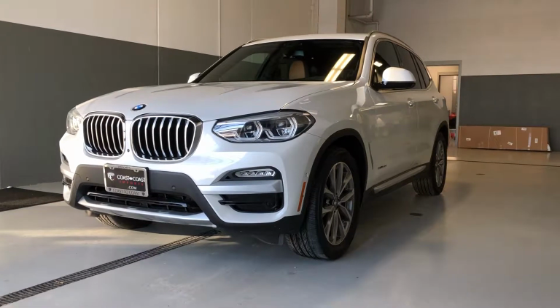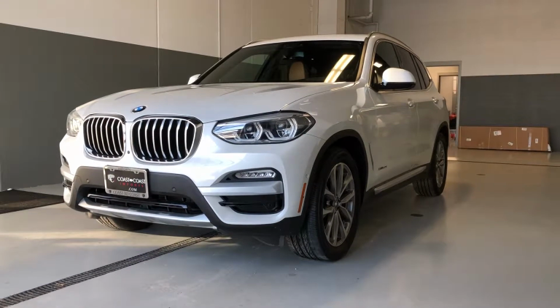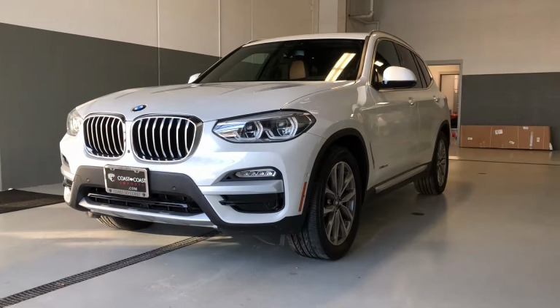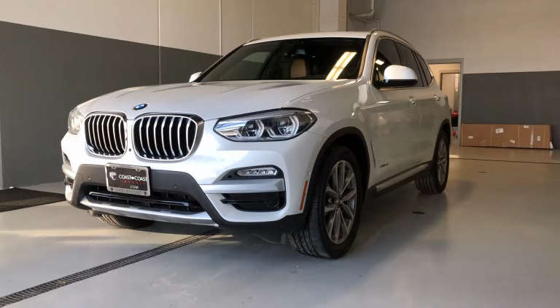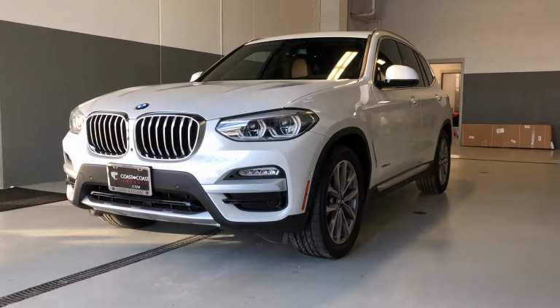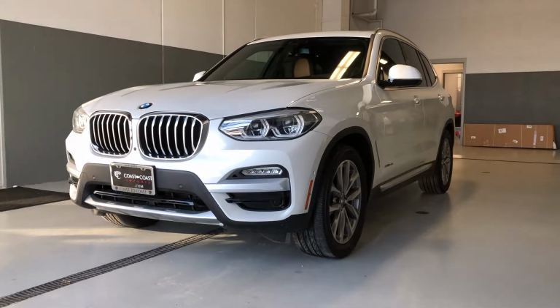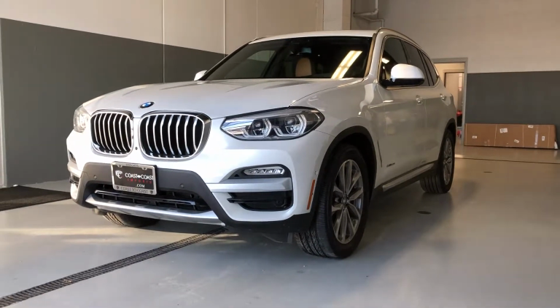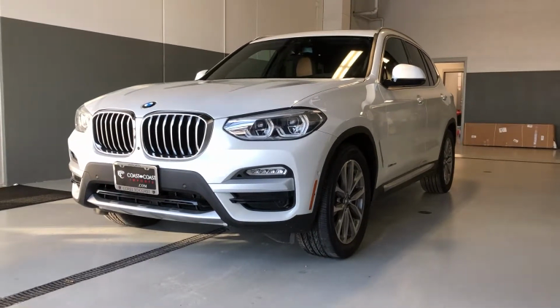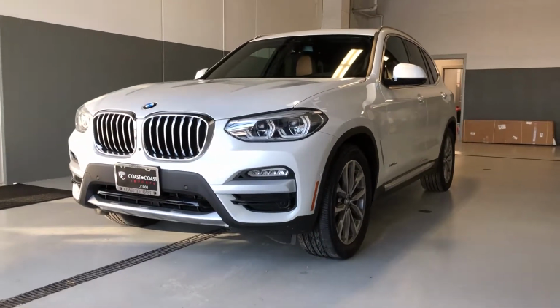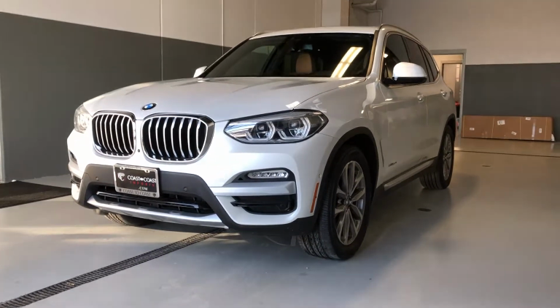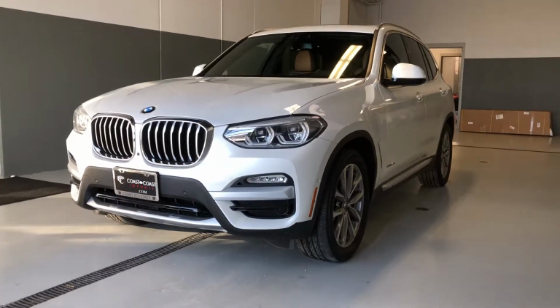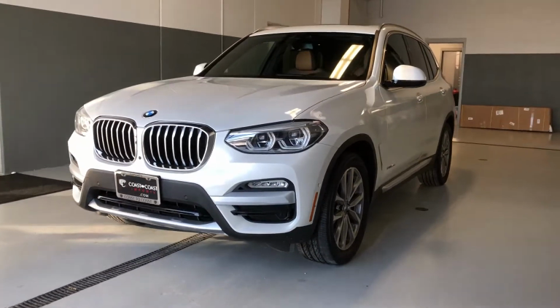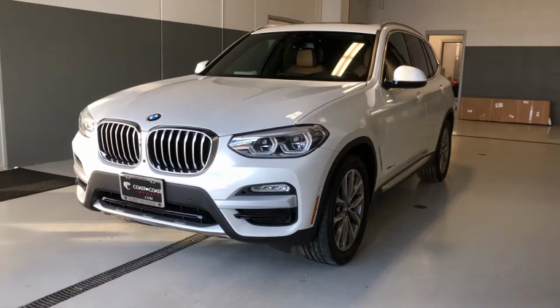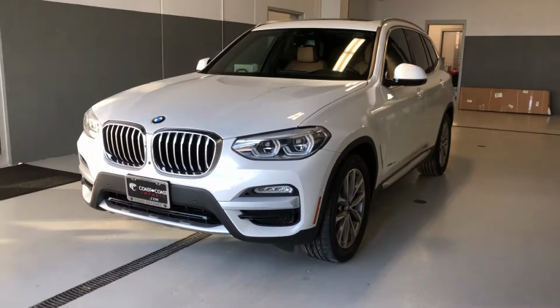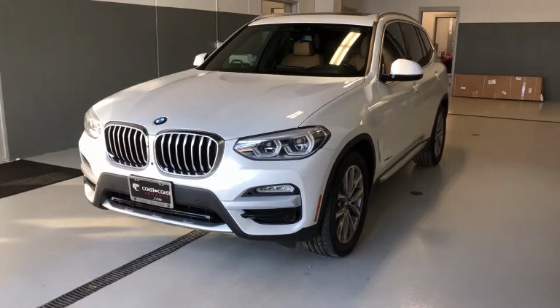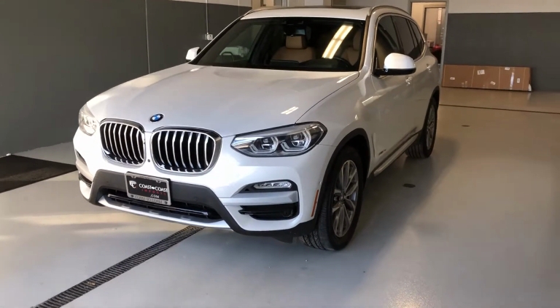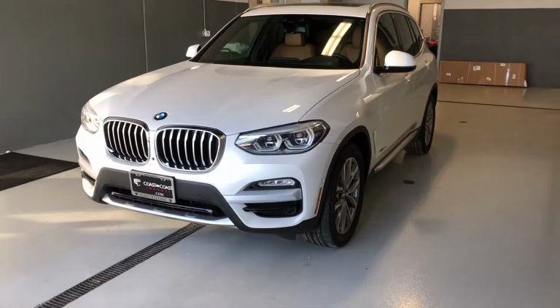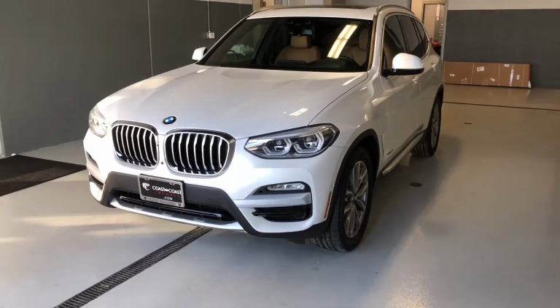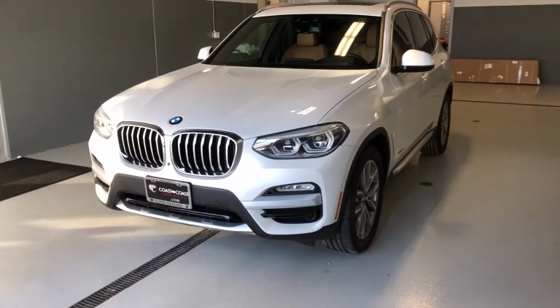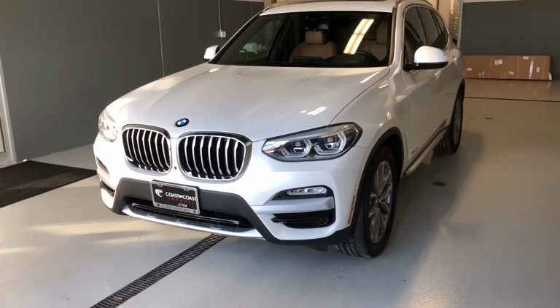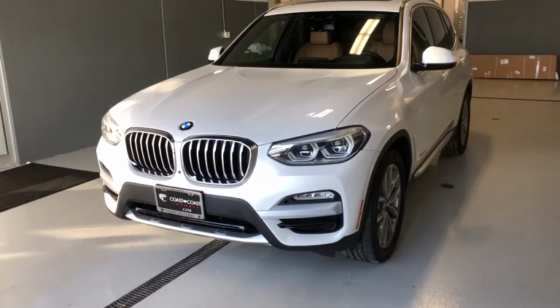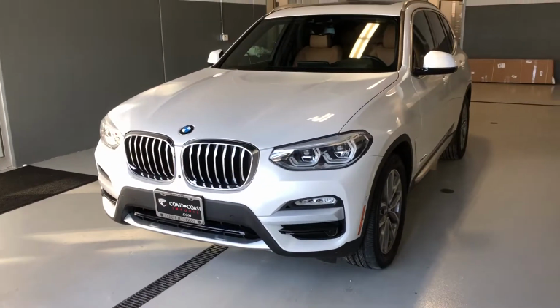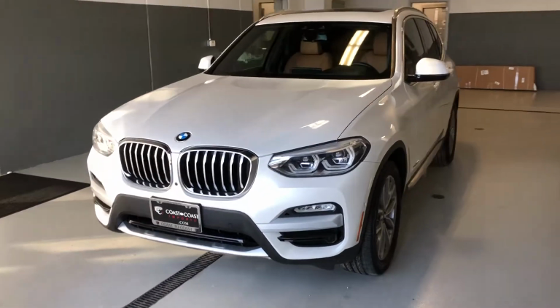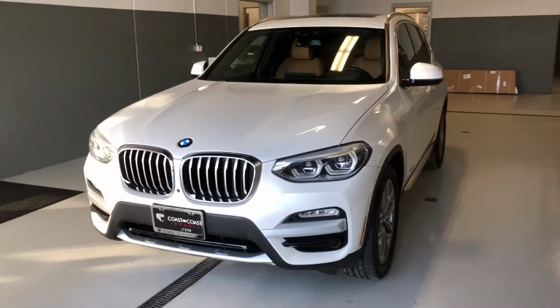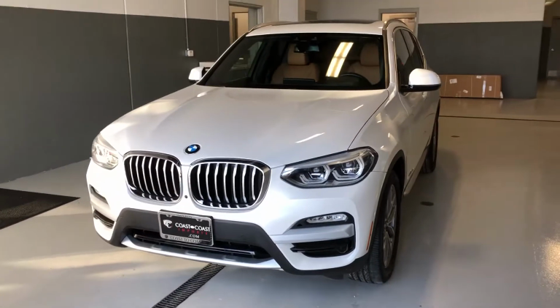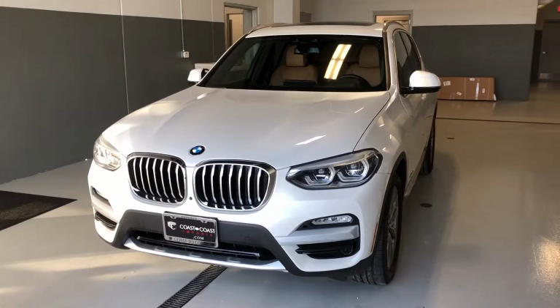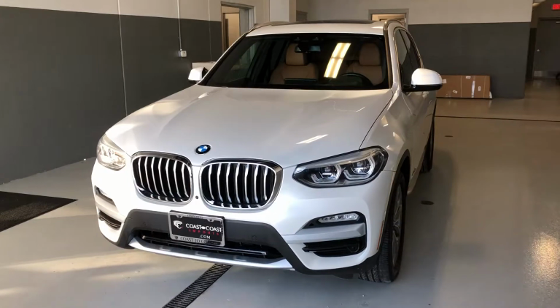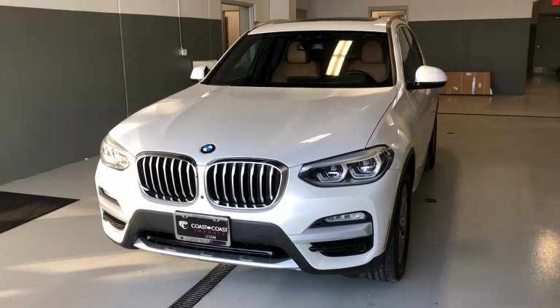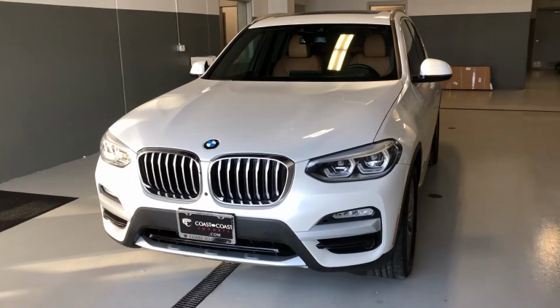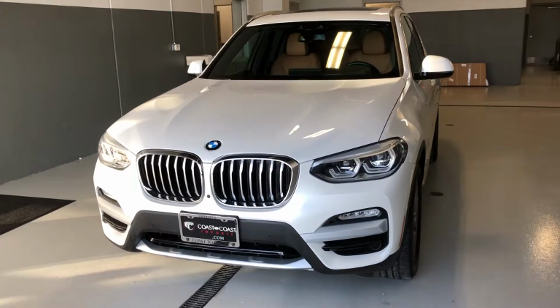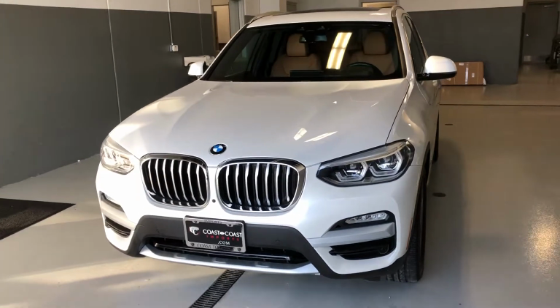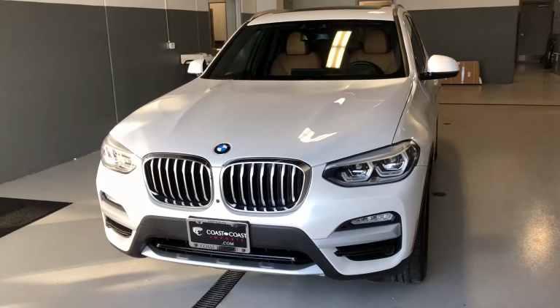Good morning everybody, this is Ben here at Coast to Coast Imports Collection. This morning I'm going to bring you a walk-around video on this beautiful 2018 BMW X3.